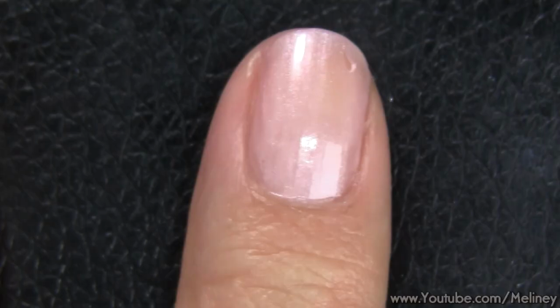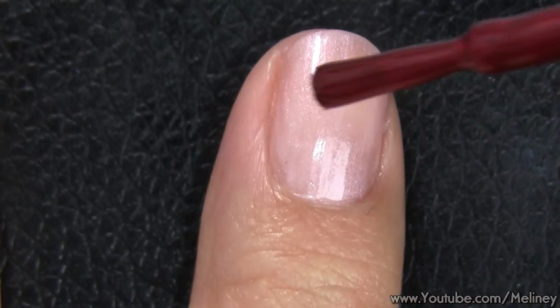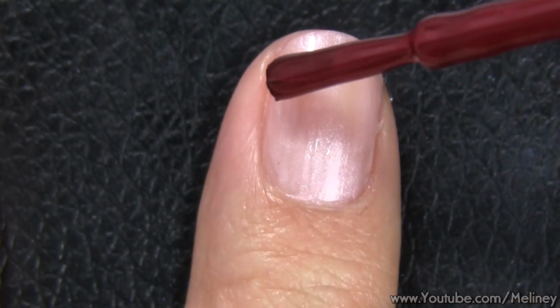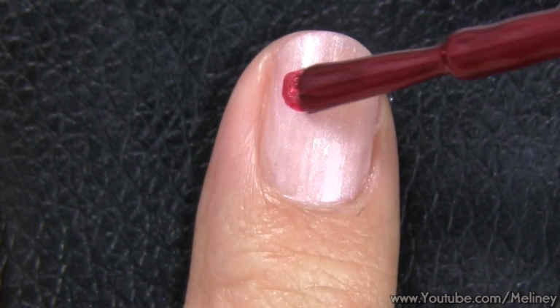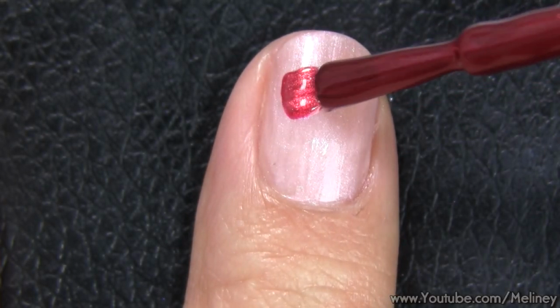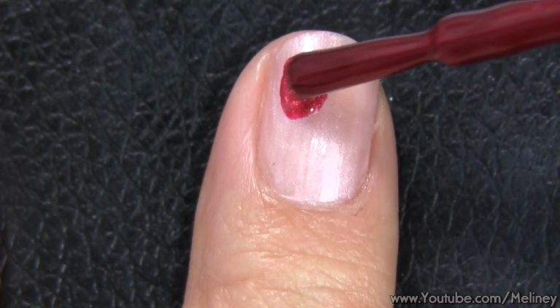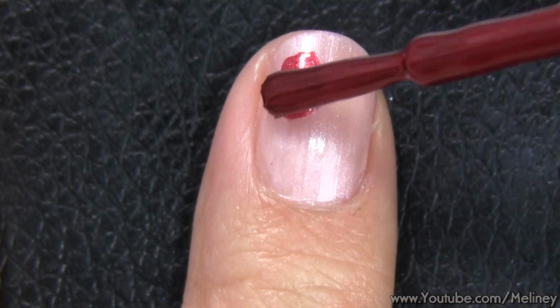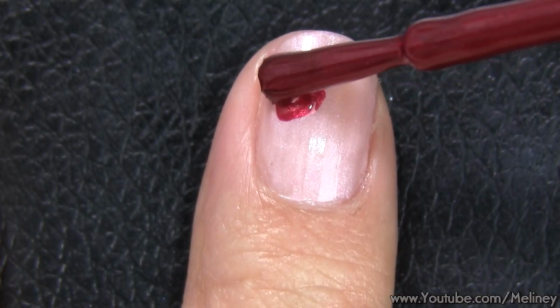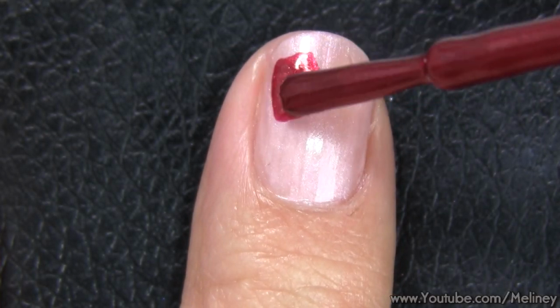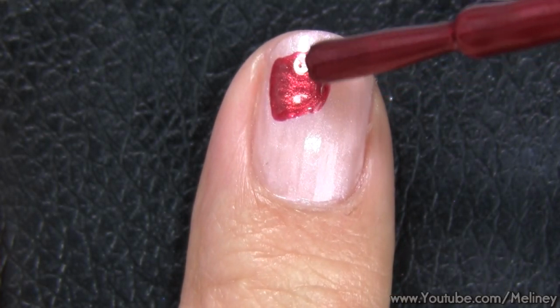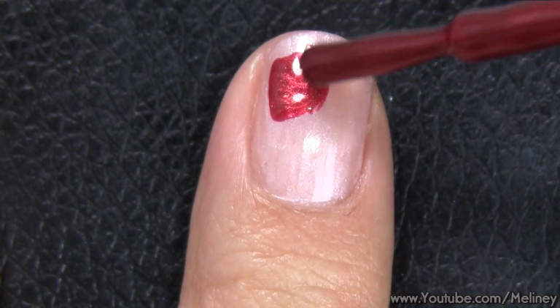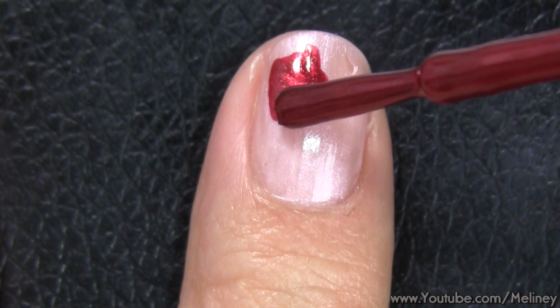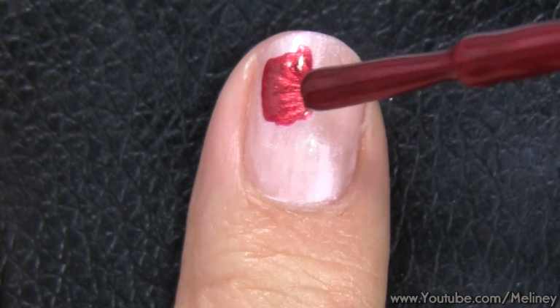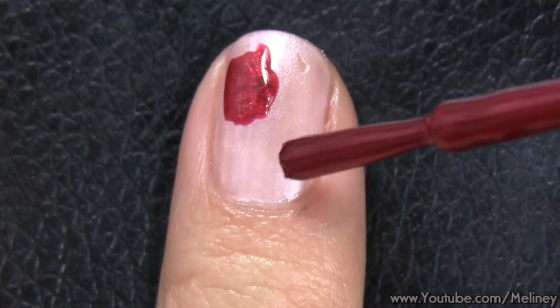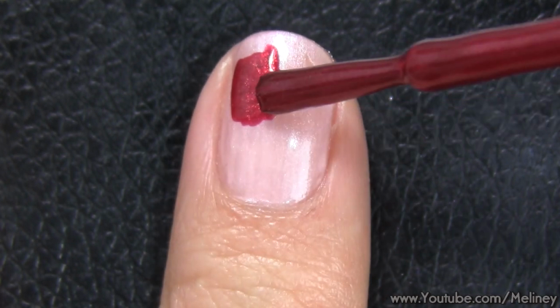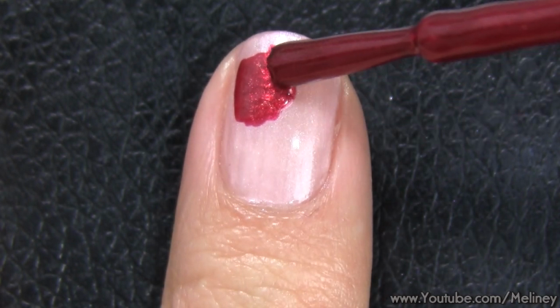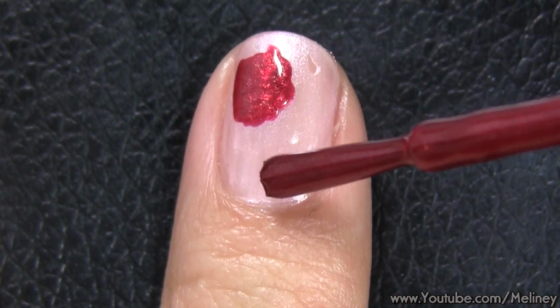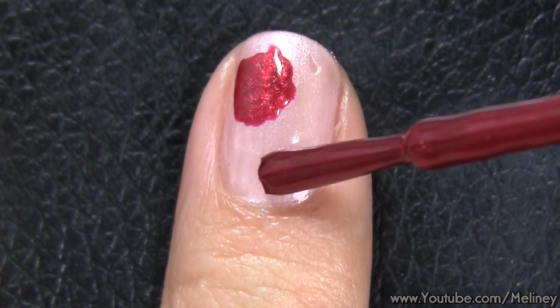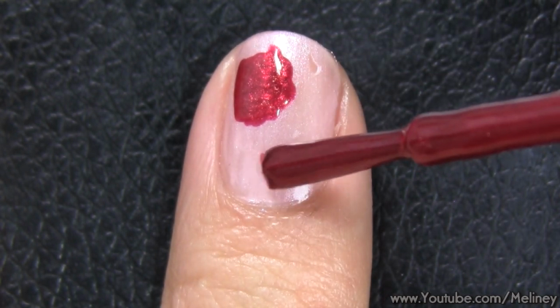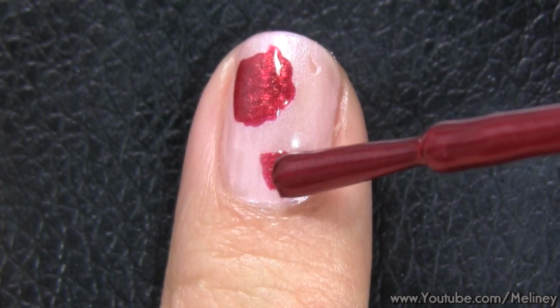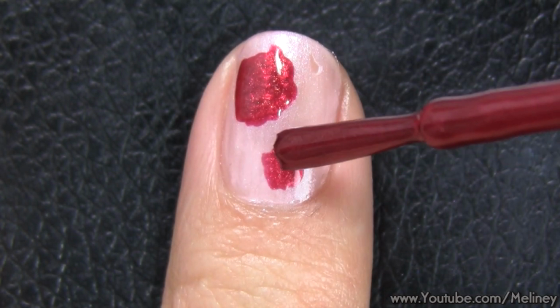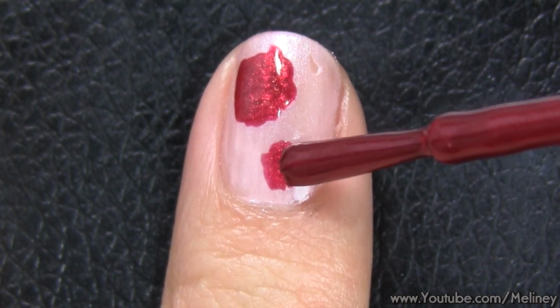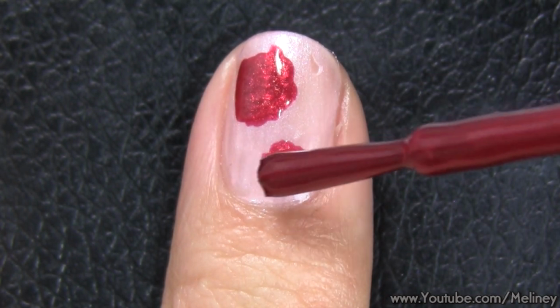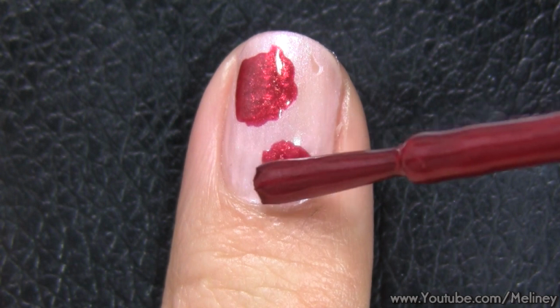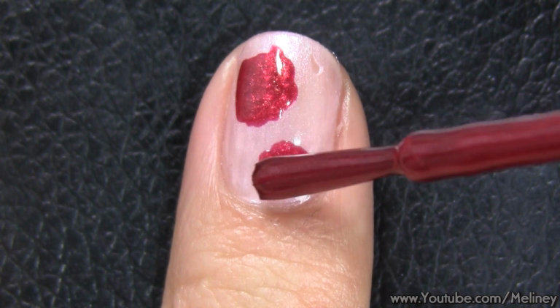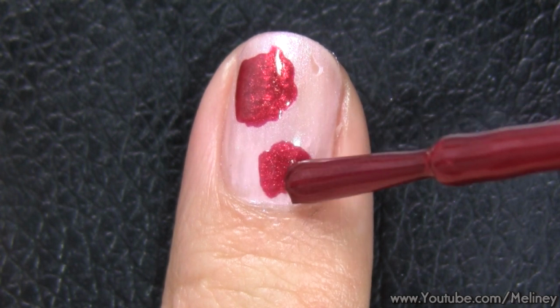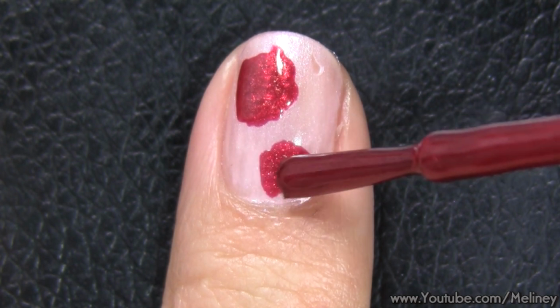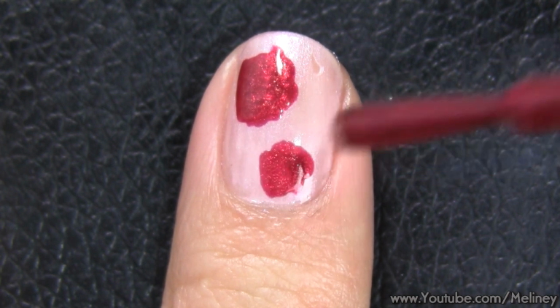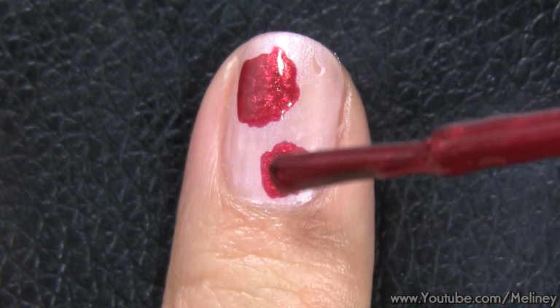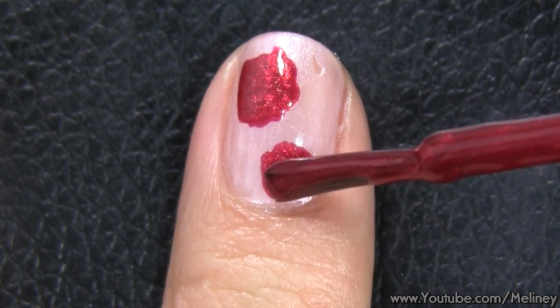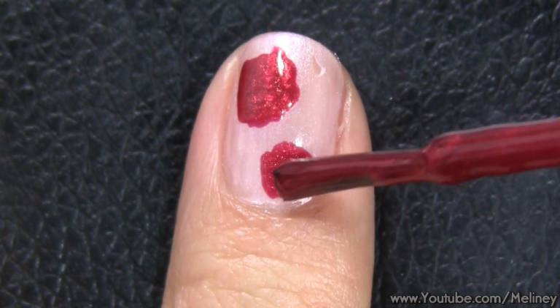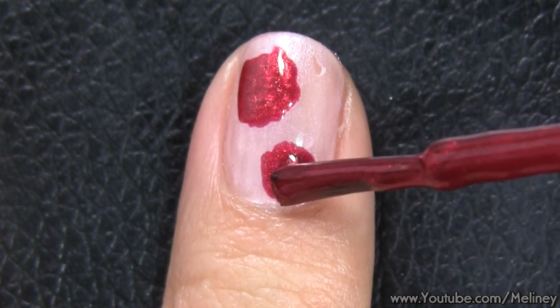To create the flowers, roughly dab an area of the nail with the brush from your nail polish bottle. Since I just cut my nails recently, I can only fit two in. Depending on how long your nails are, you can add more to fill the spaces.